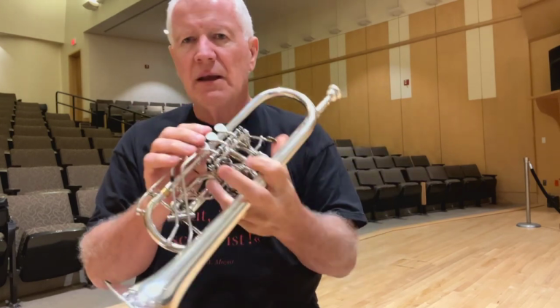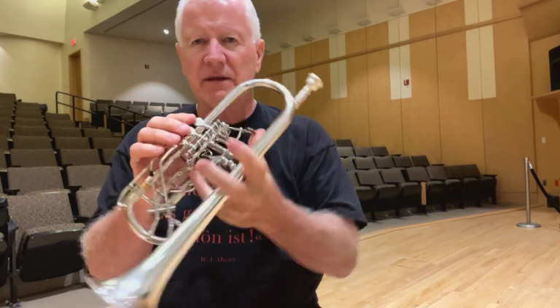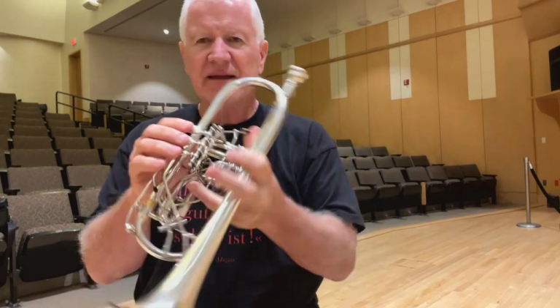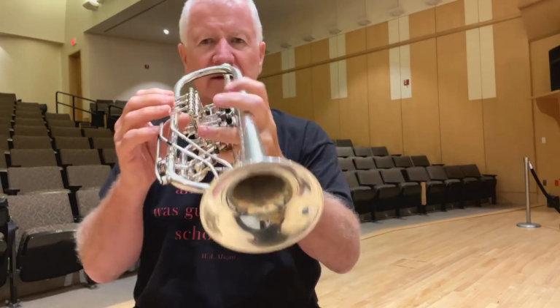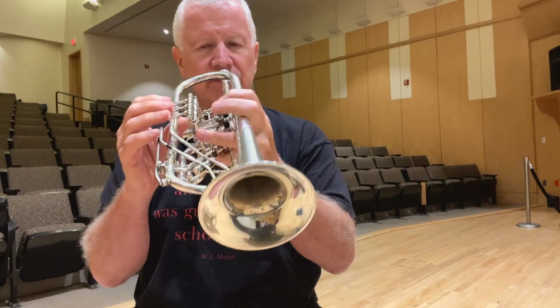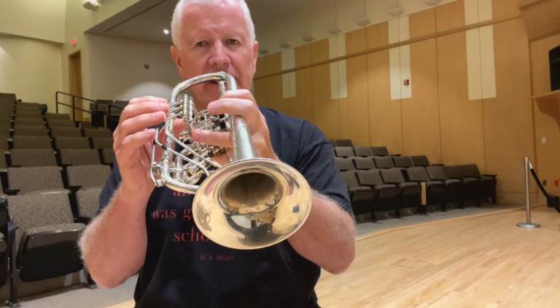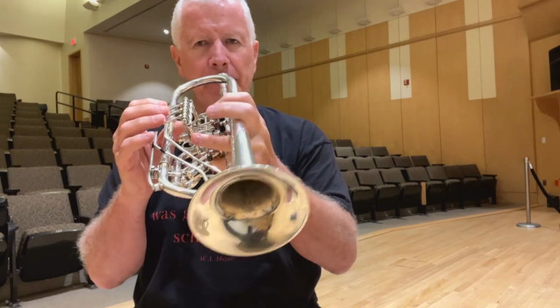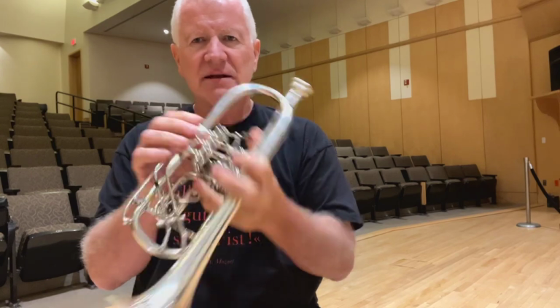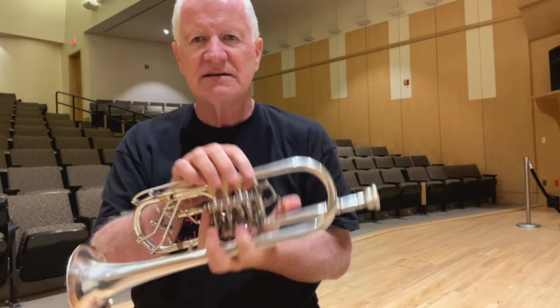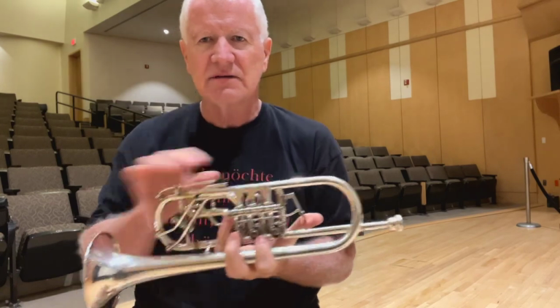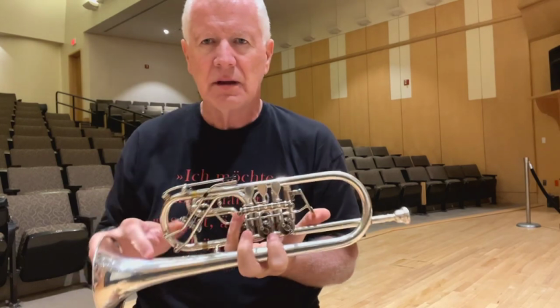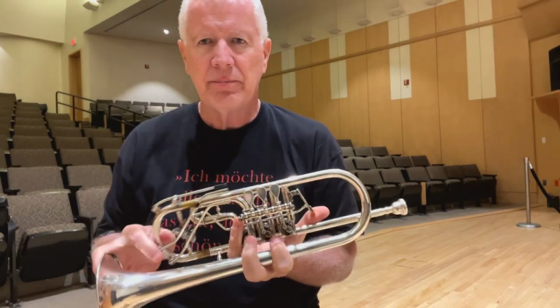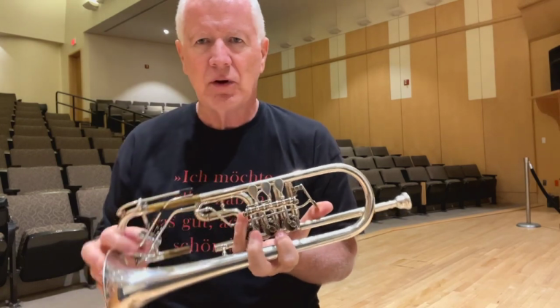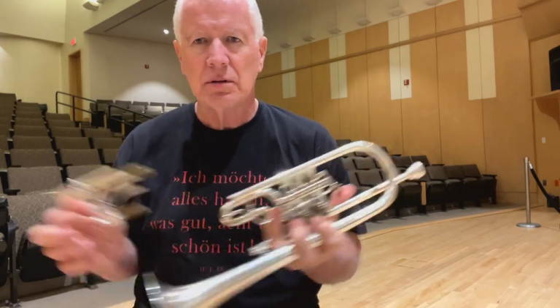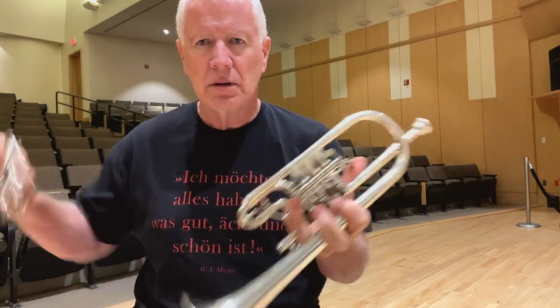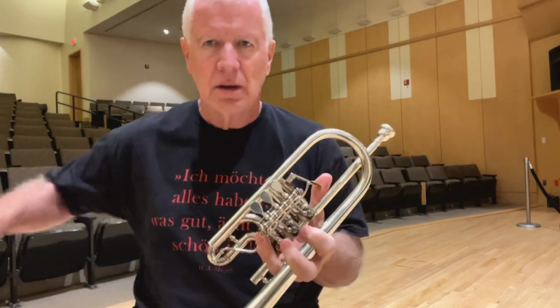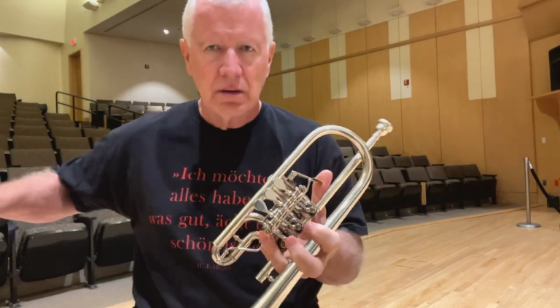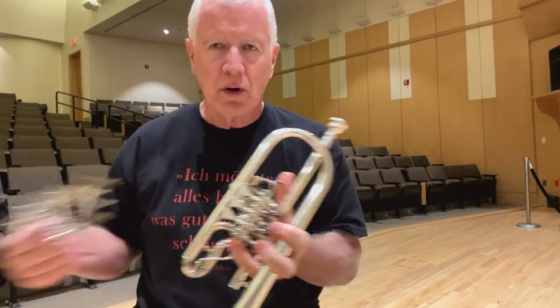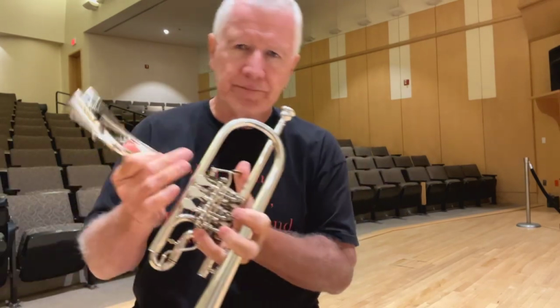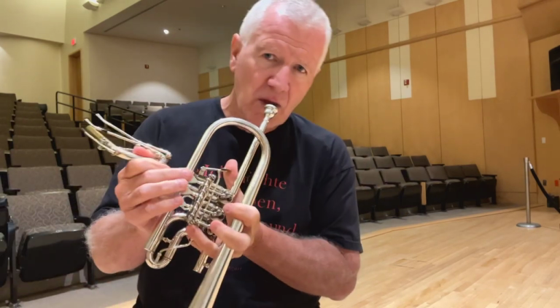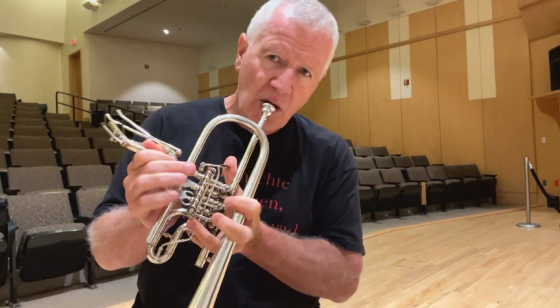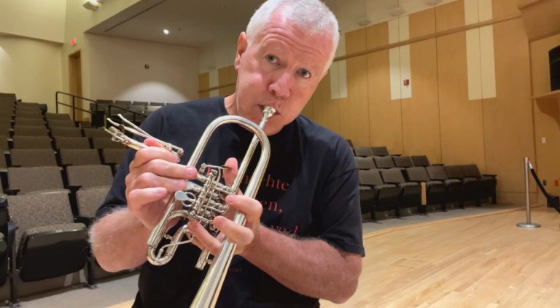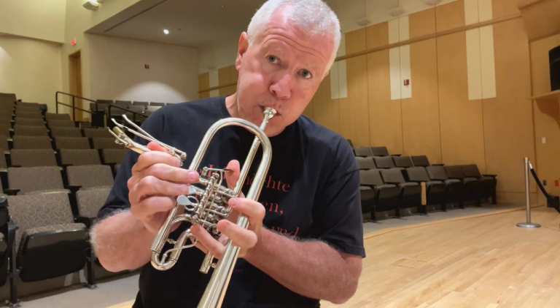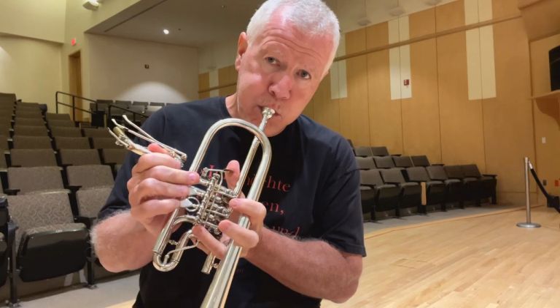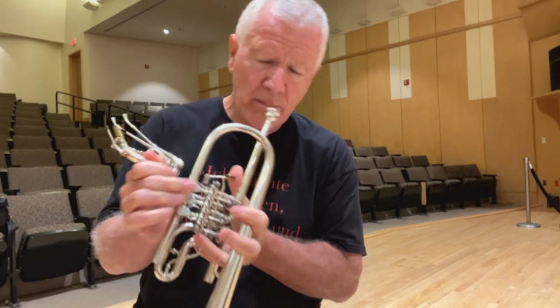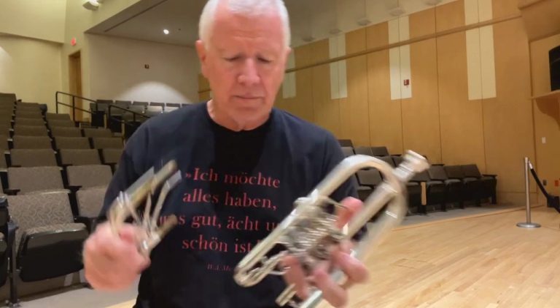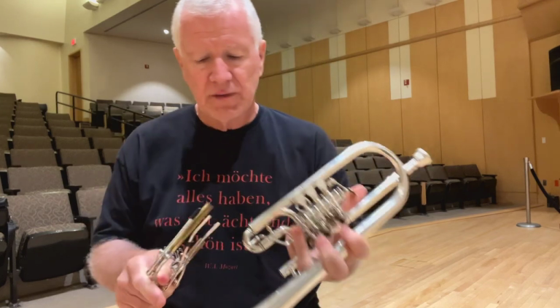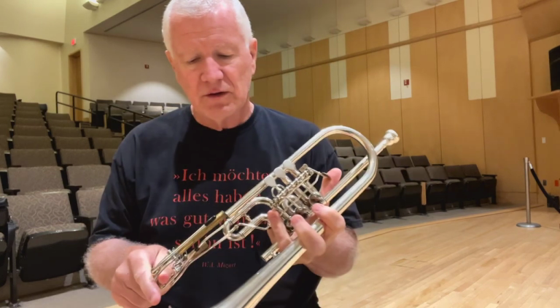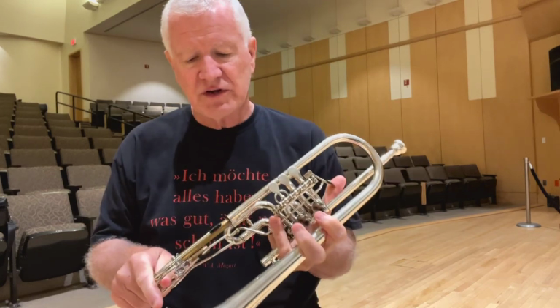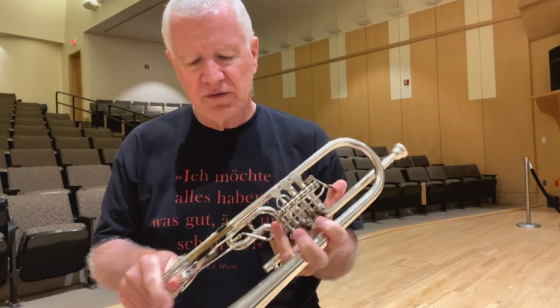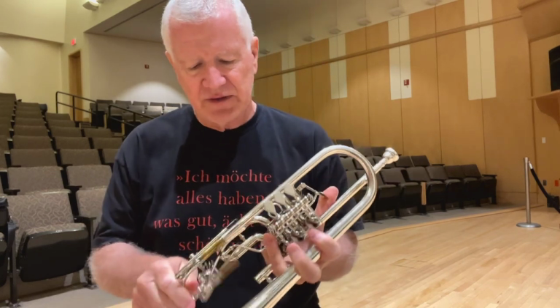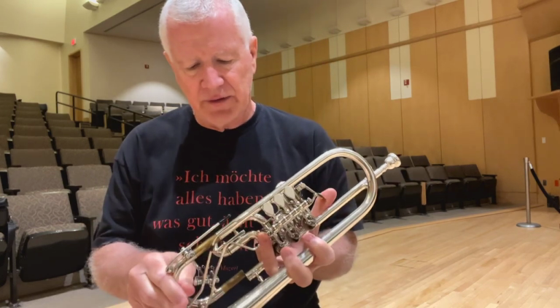But the best way is to play, tilt, pull, pour, blow. You should get most of it that way.